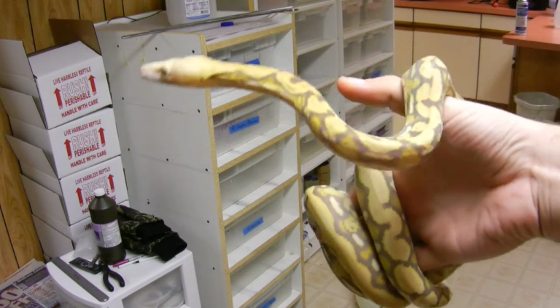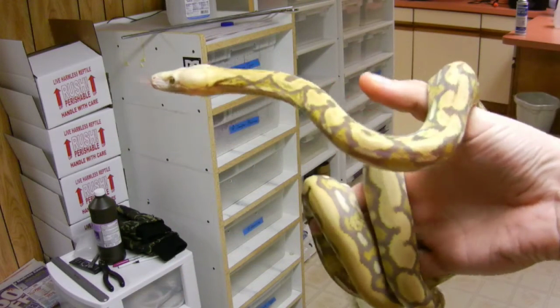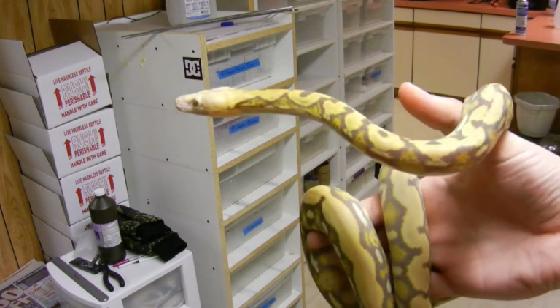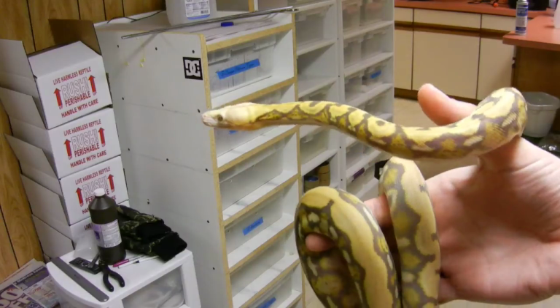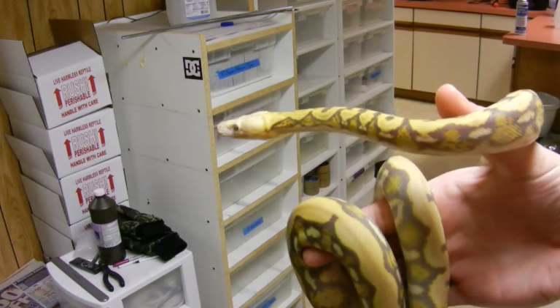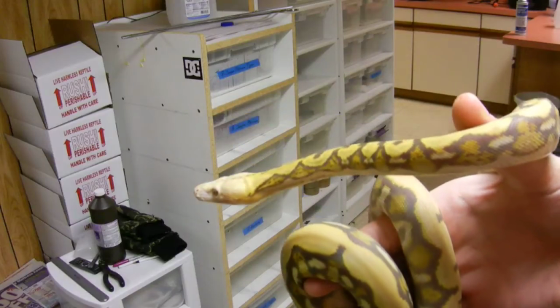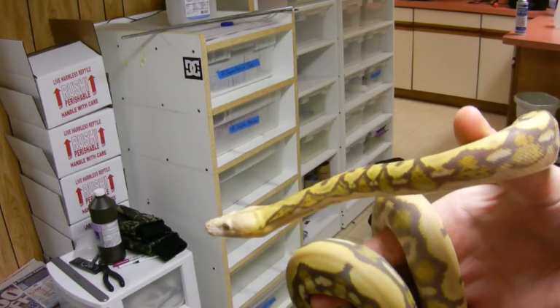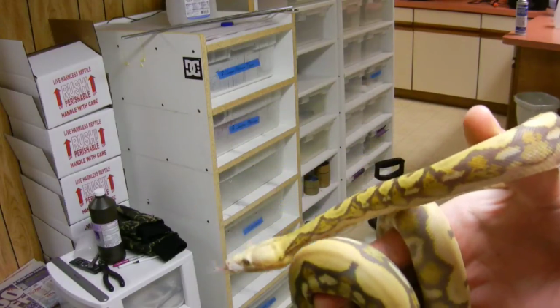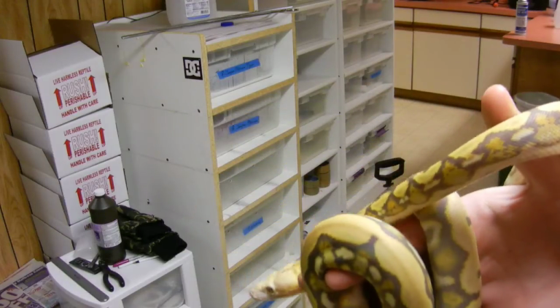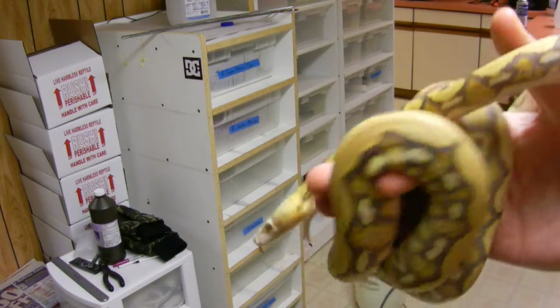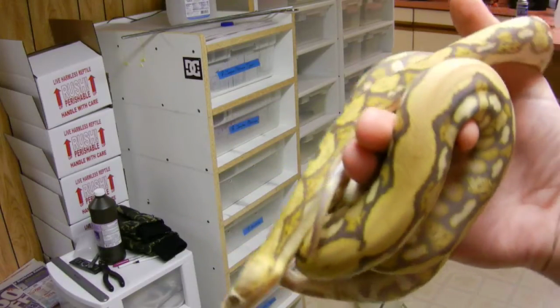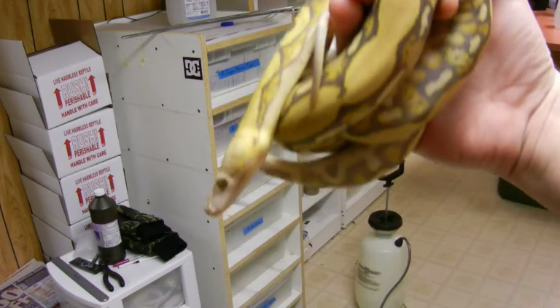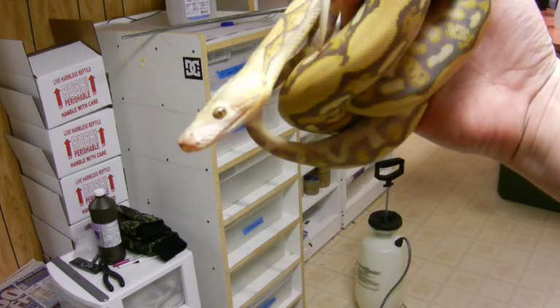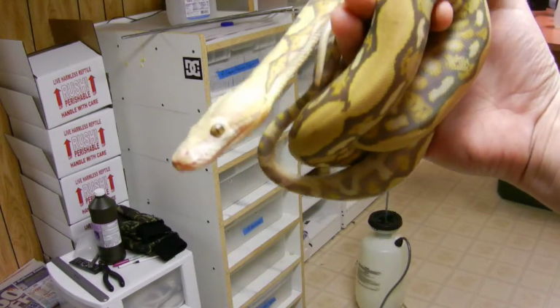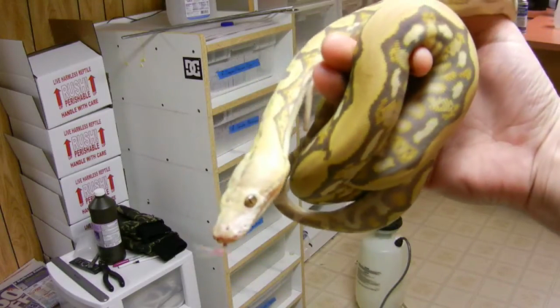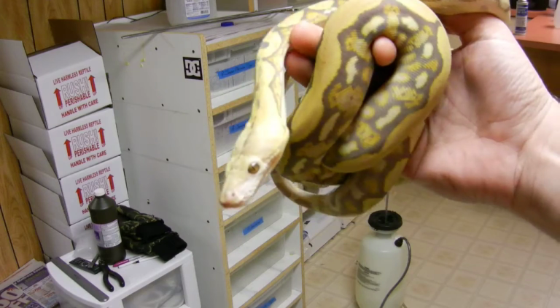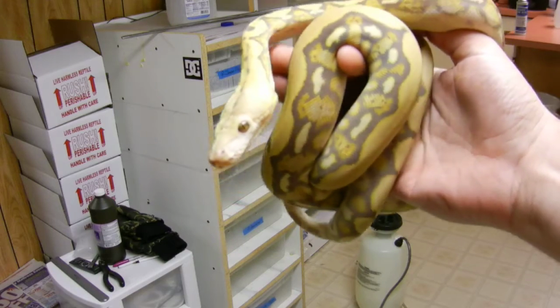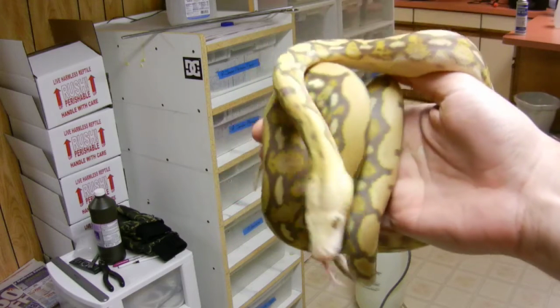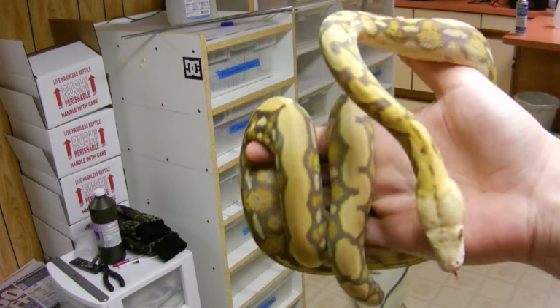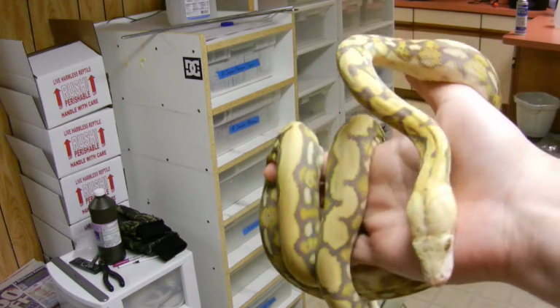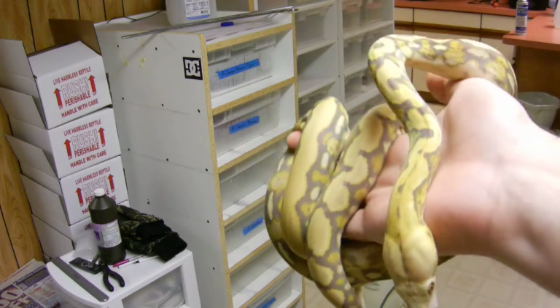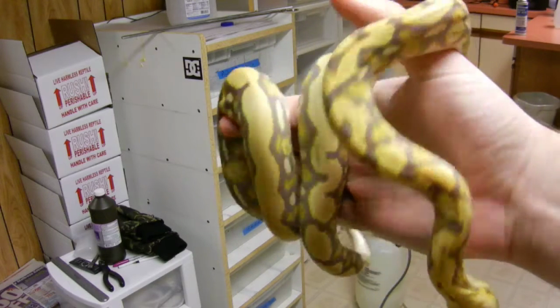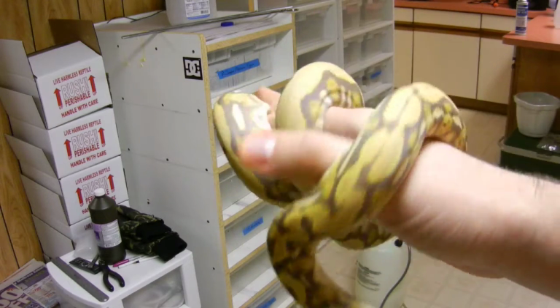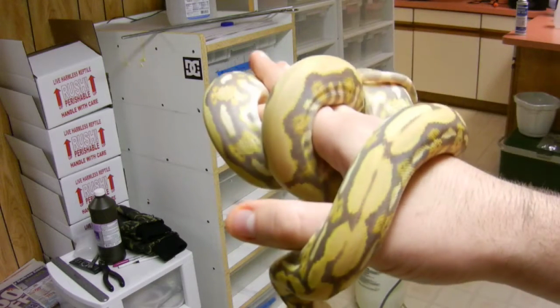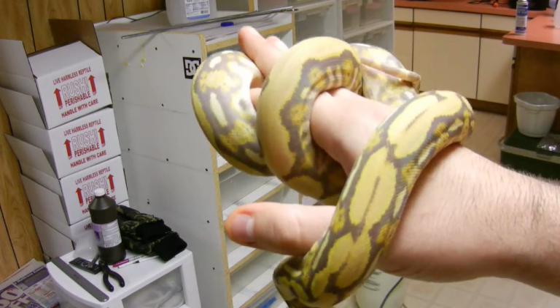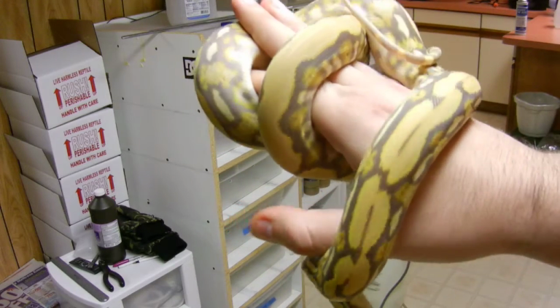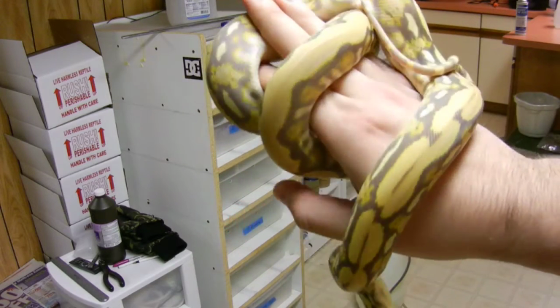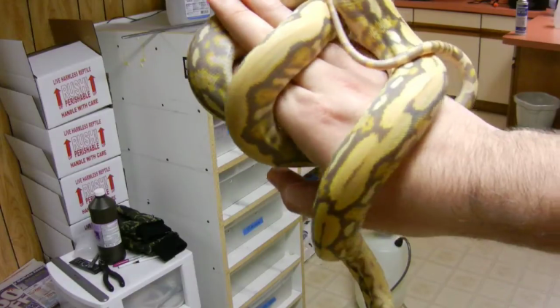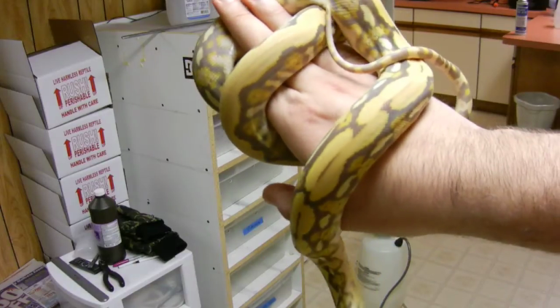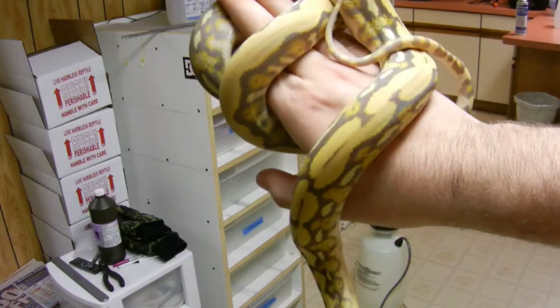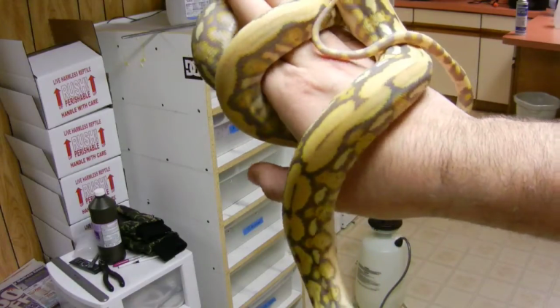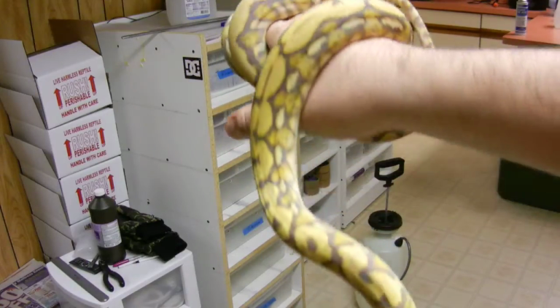When I got her — you guys can see in my other videos — she was basically white and yellow, and in only a couple months she's already turned this dark. She's way darker than my purple tiger and stuff.